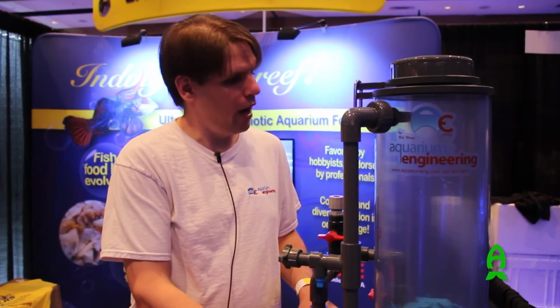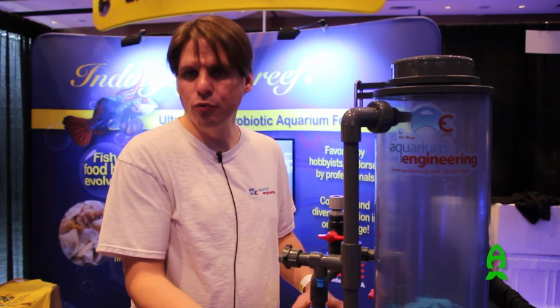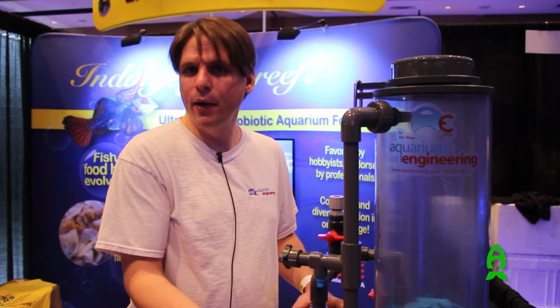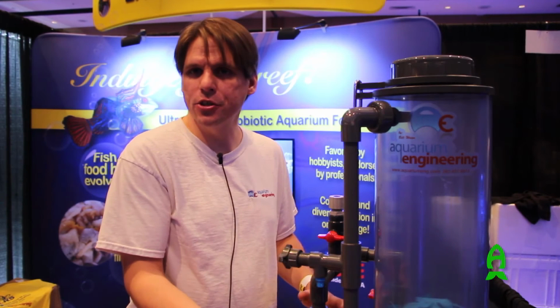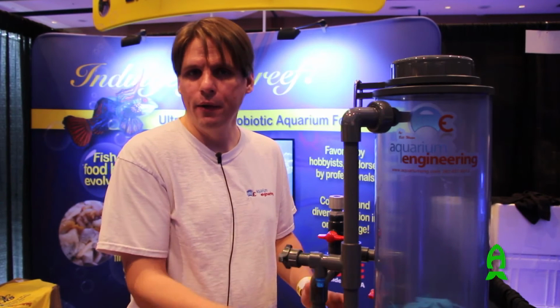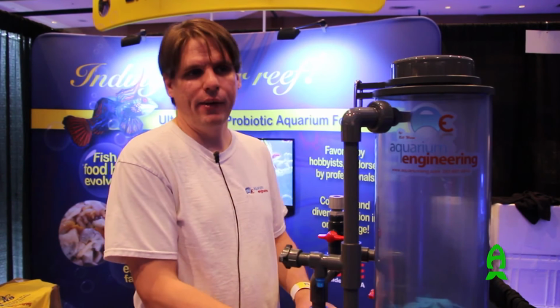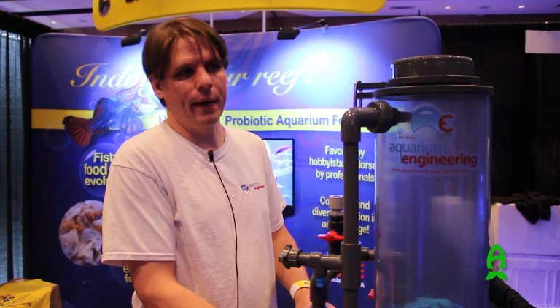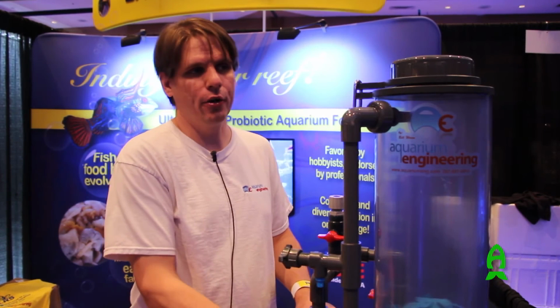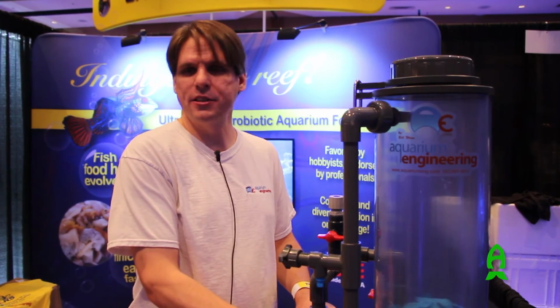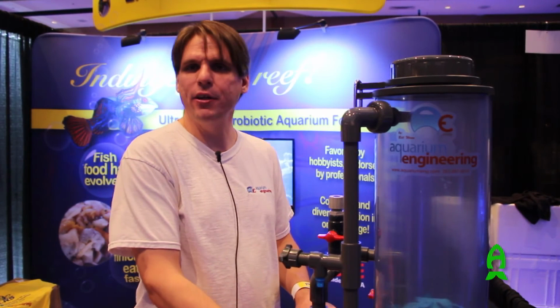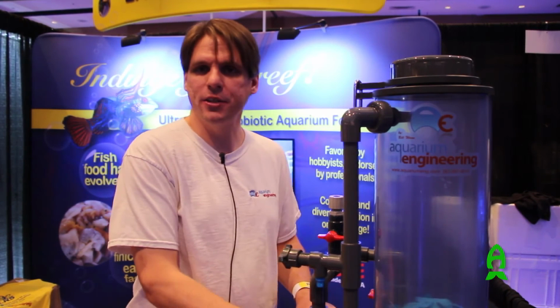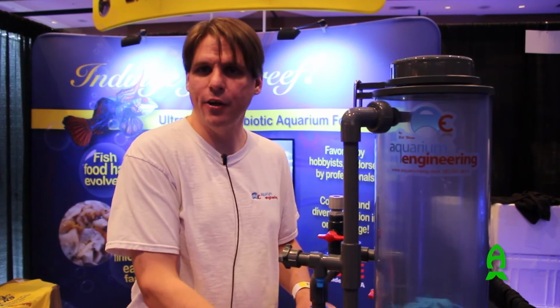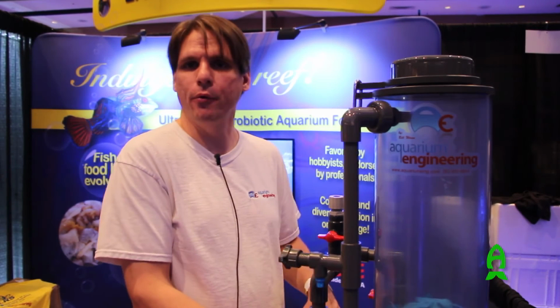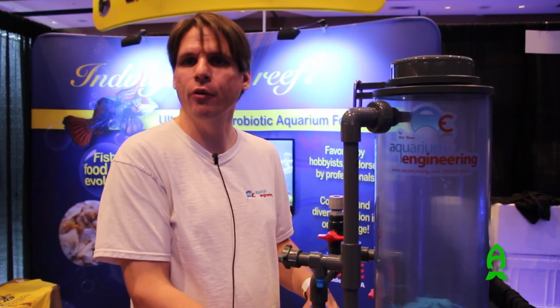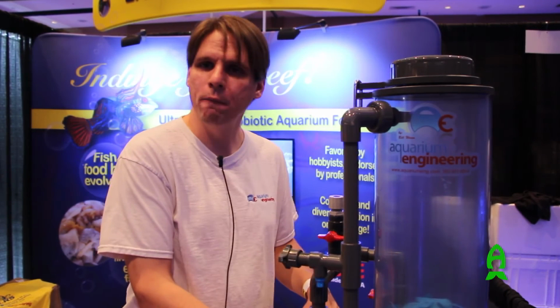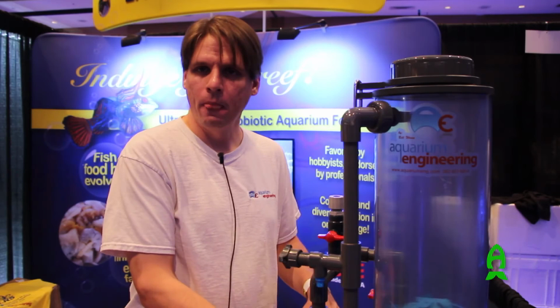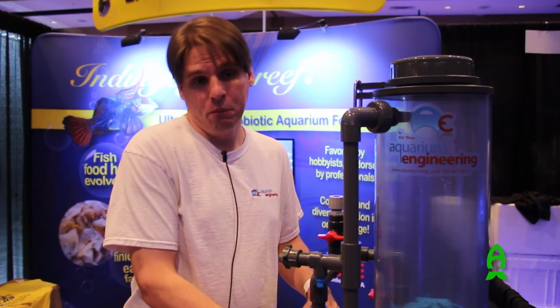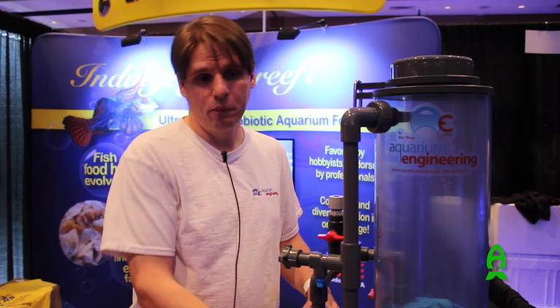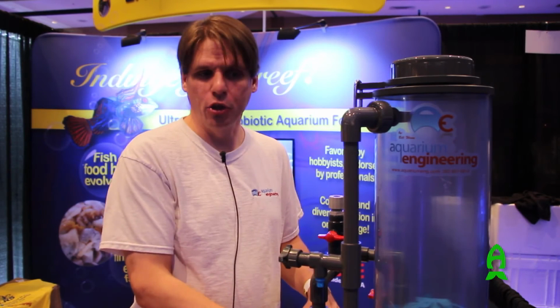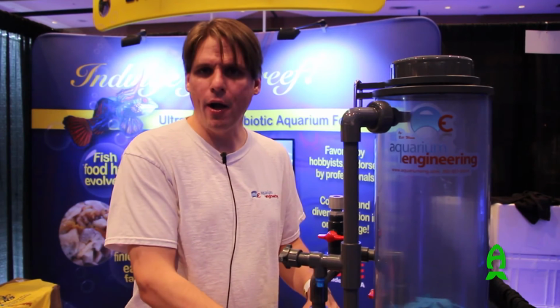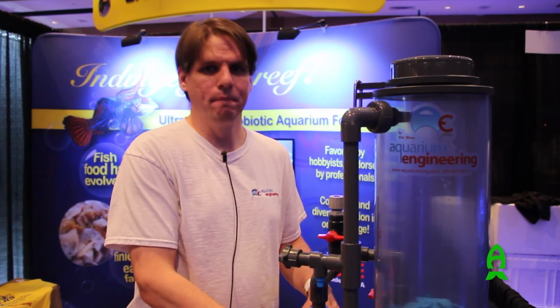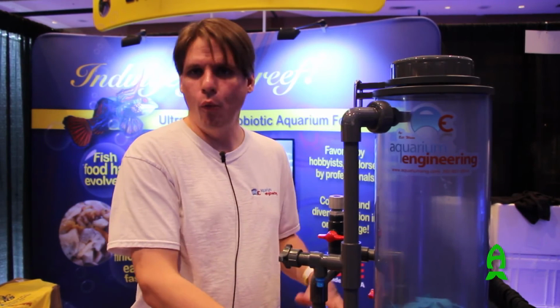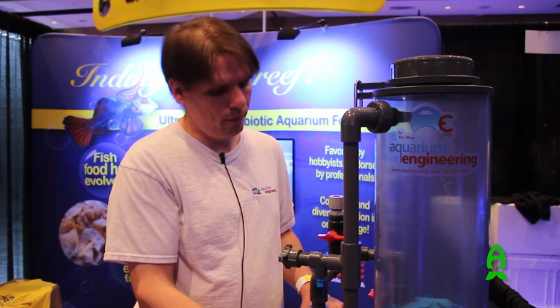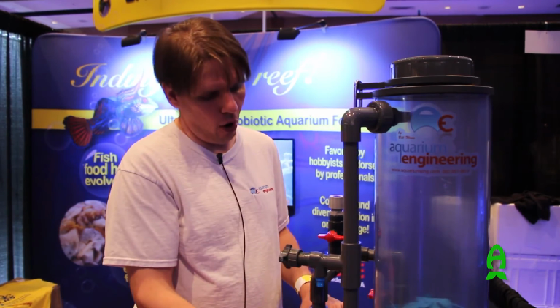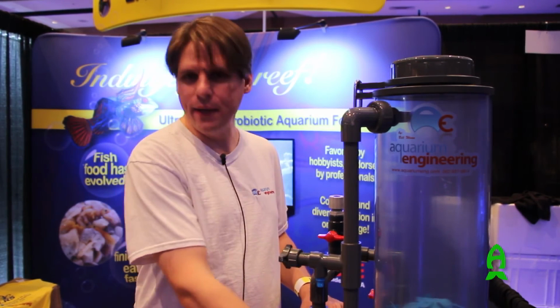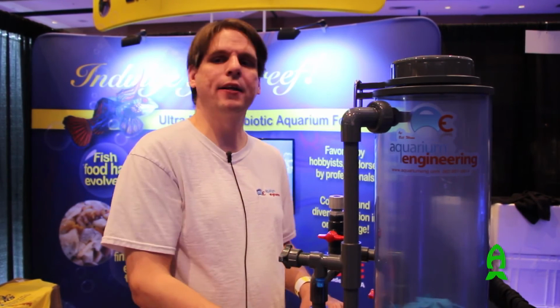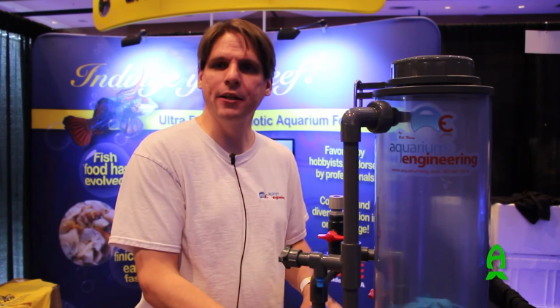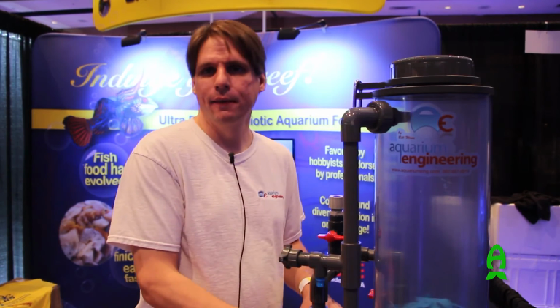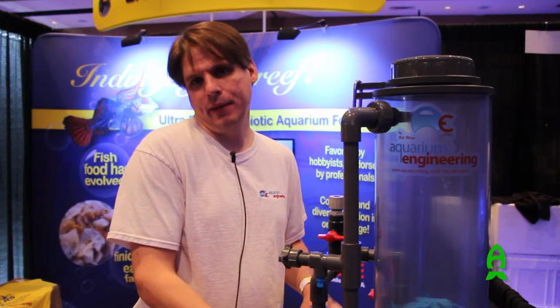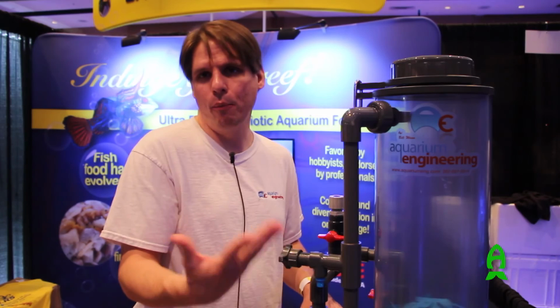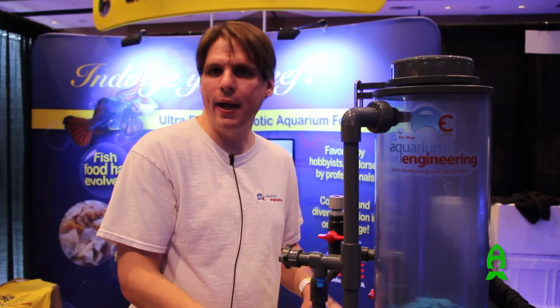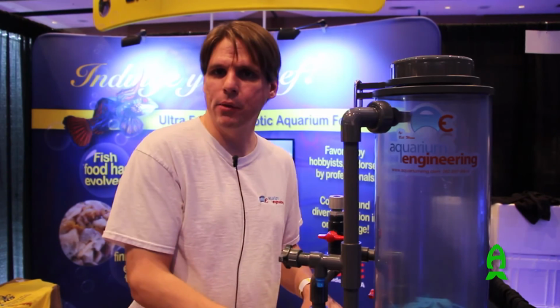I use one on my own system. We have about 170 of these things out here in operation right now. Just a good product, built well, all made in the United States, and all built by hand by me.